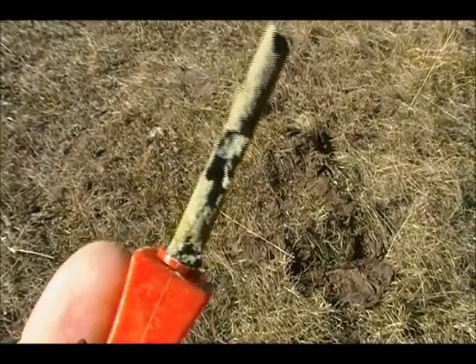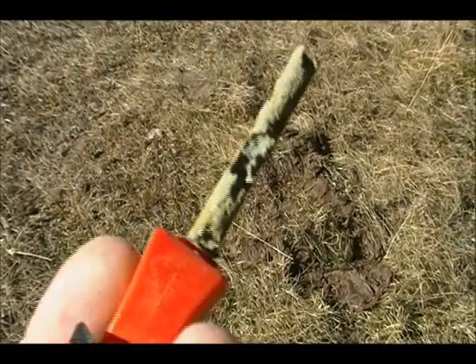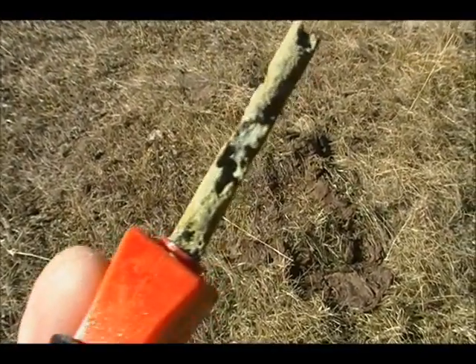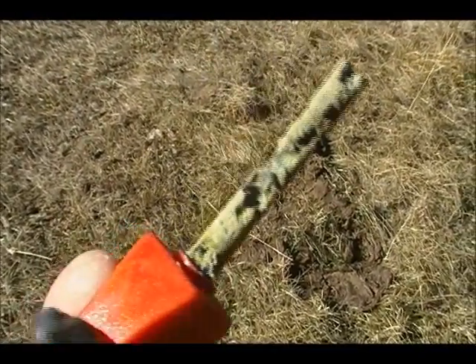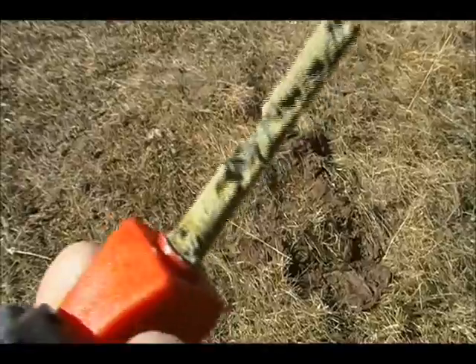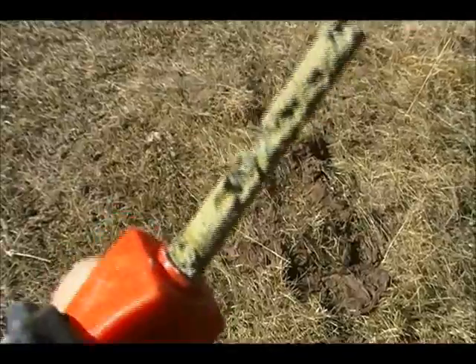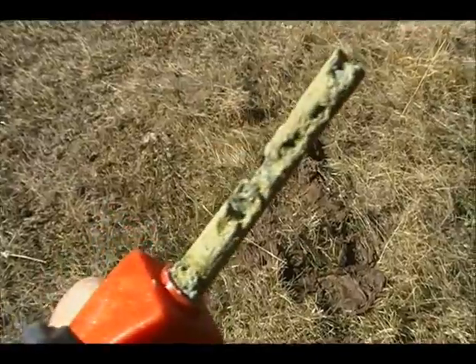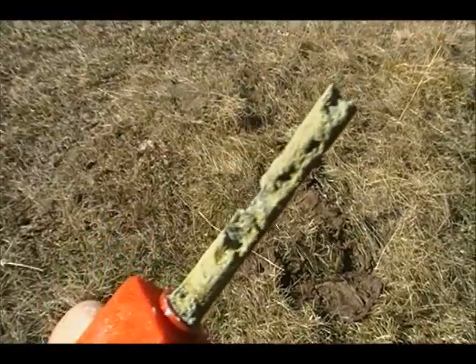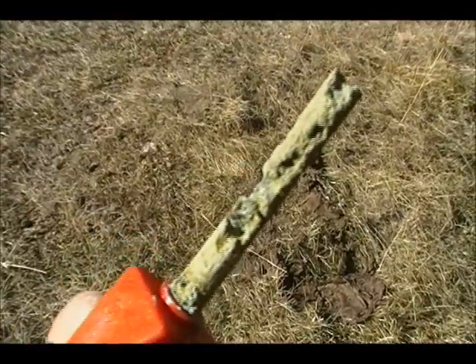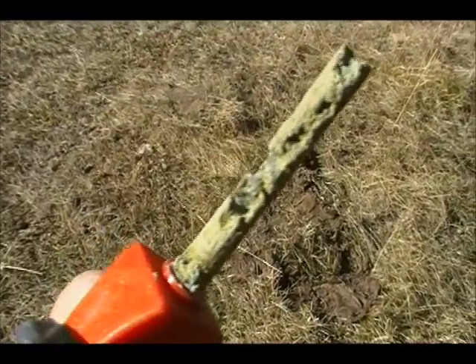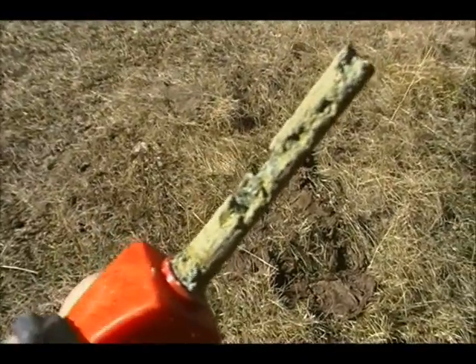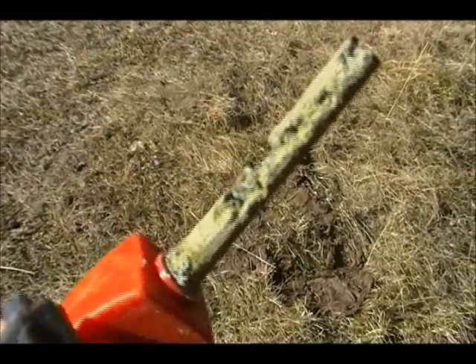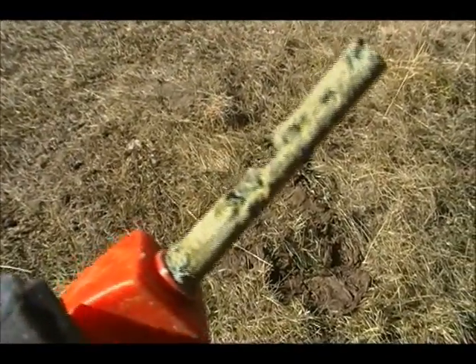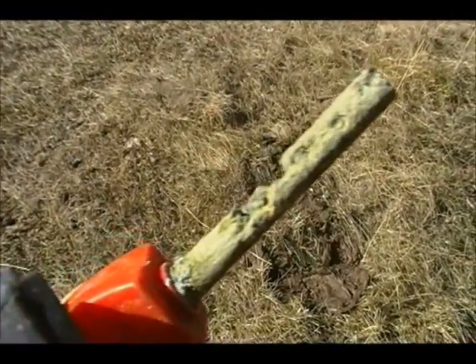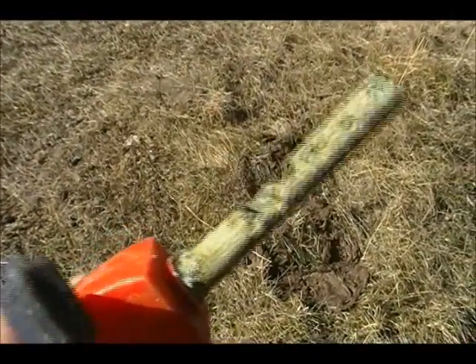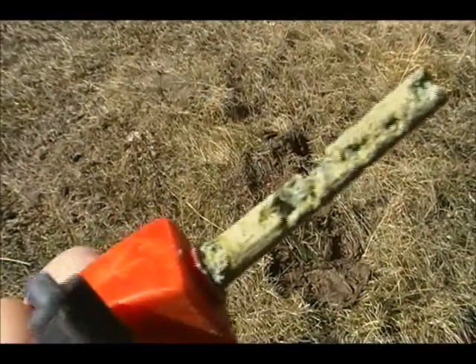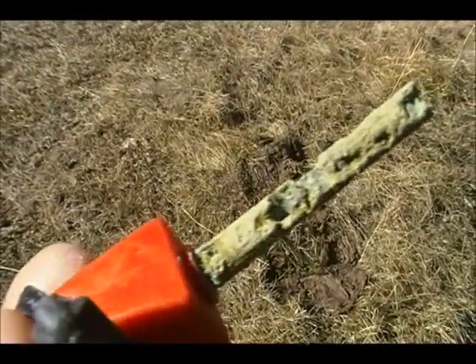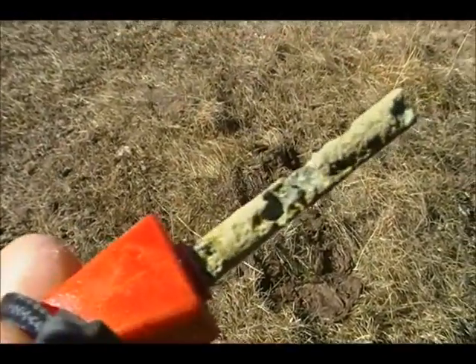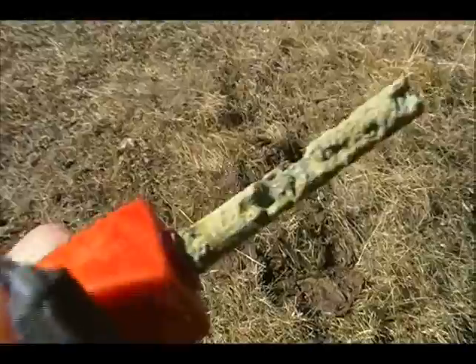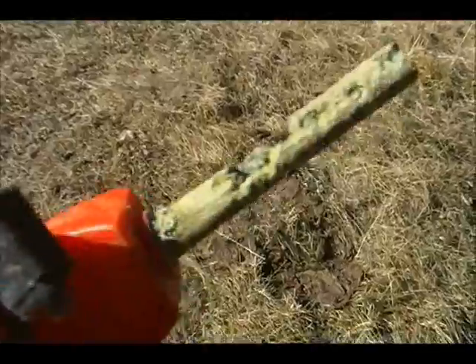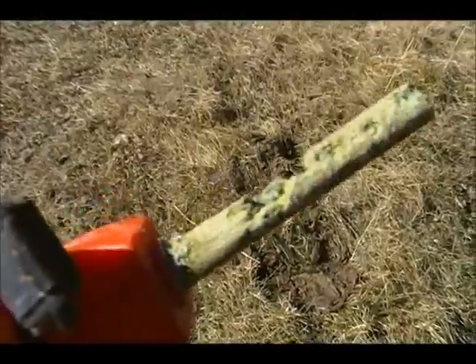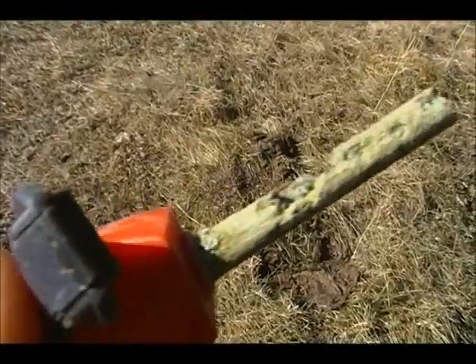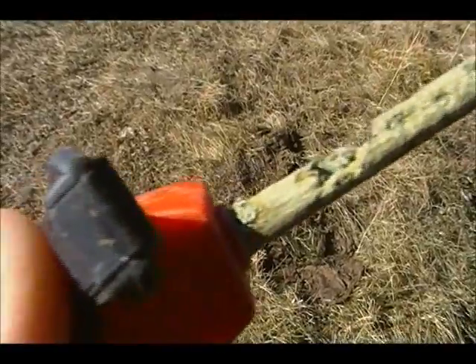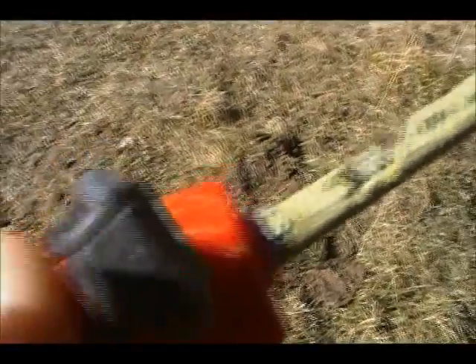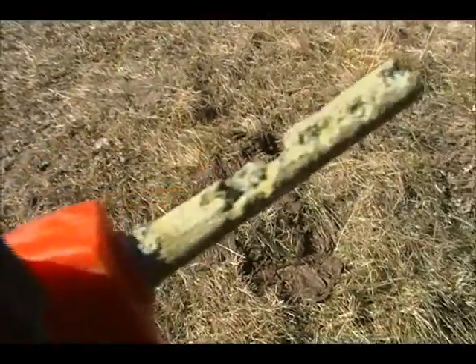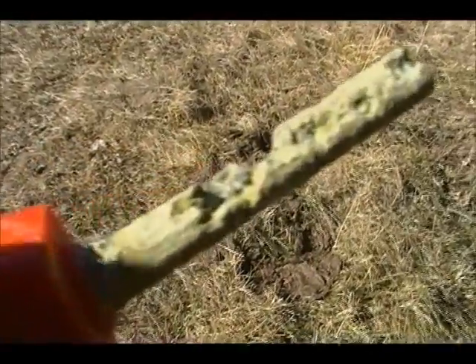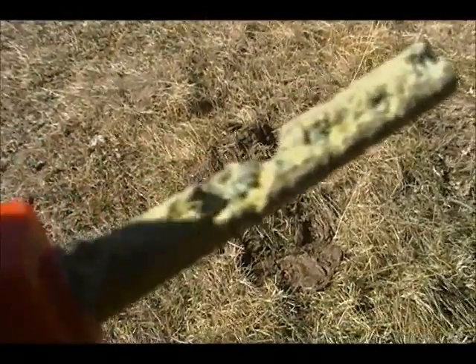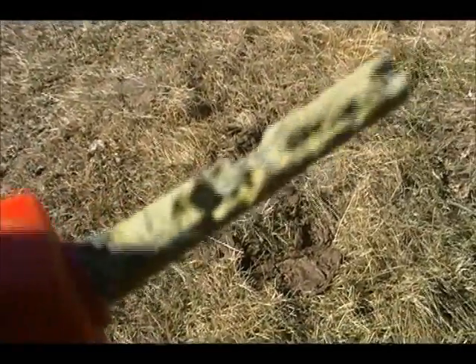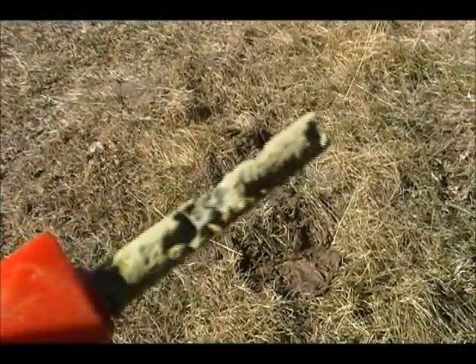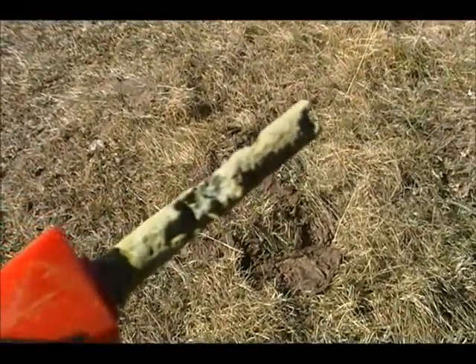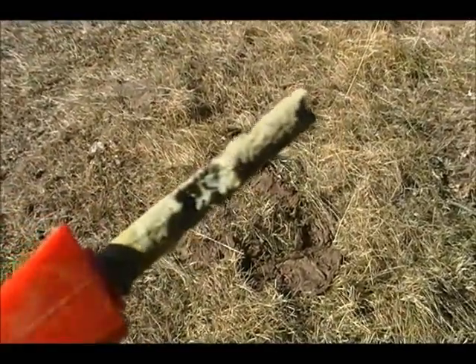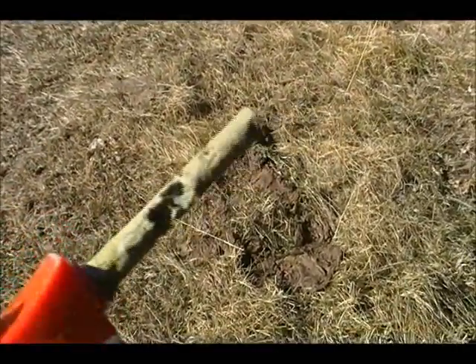So guys, make sure you don't put these next to your Strike Anywhere matches and leave them for any length of time, because the sulfur will completely corrode your rod. And not in a good way.